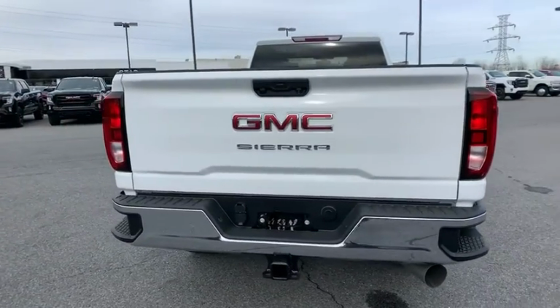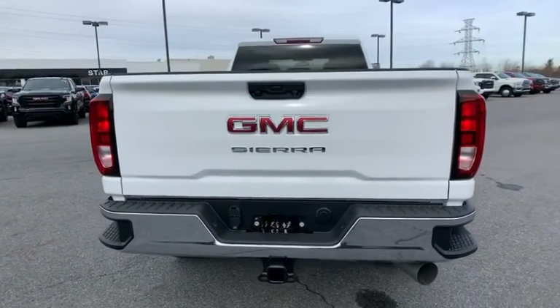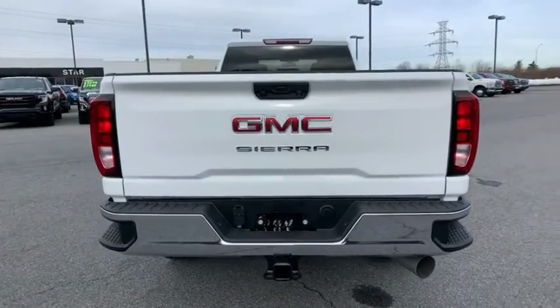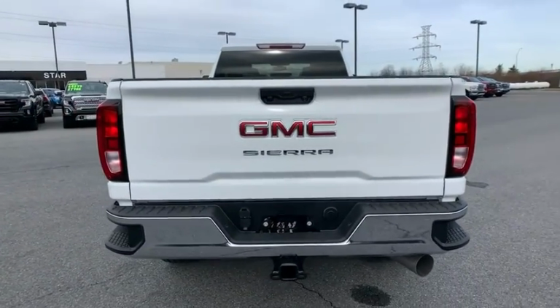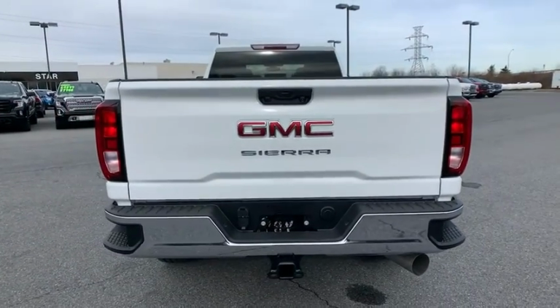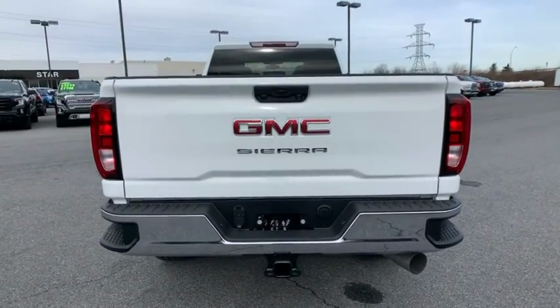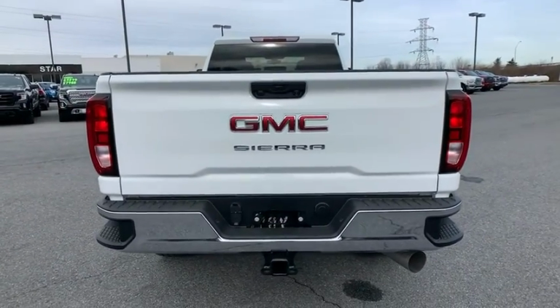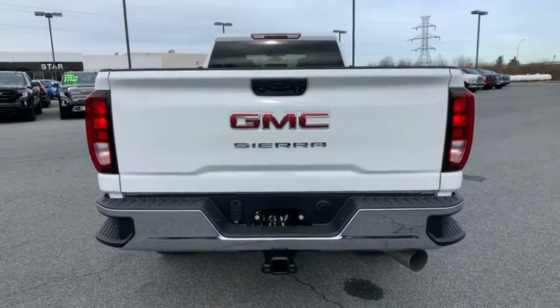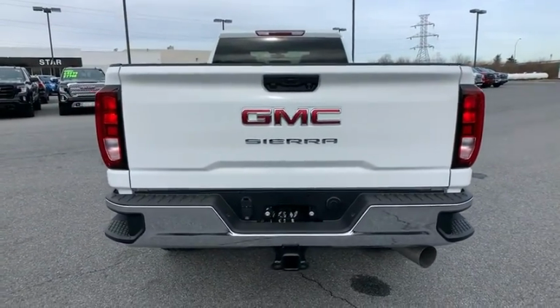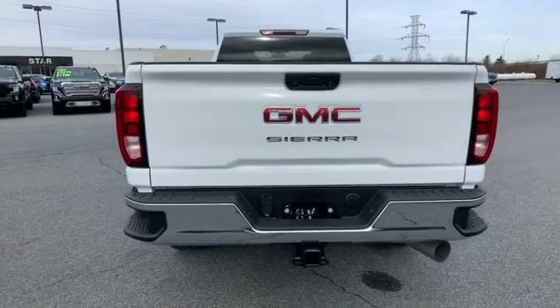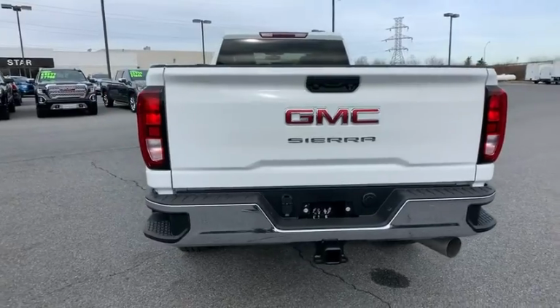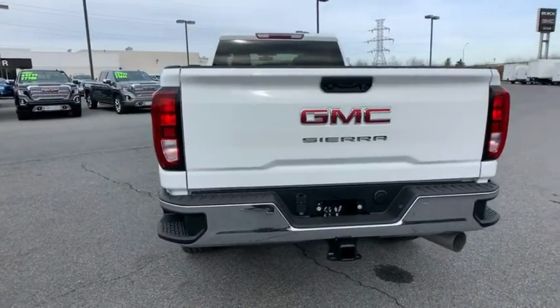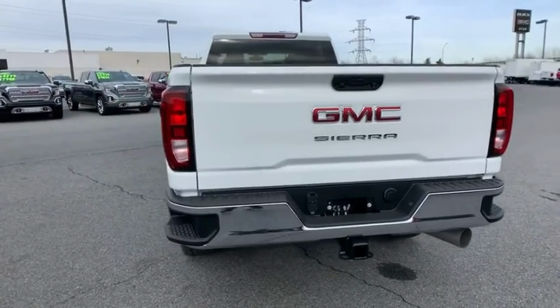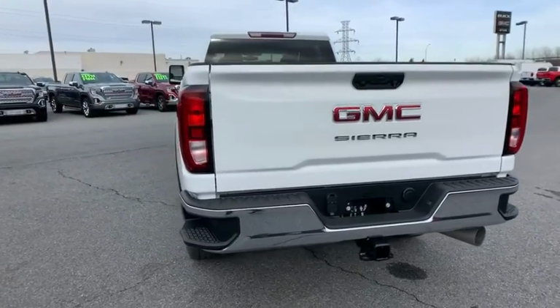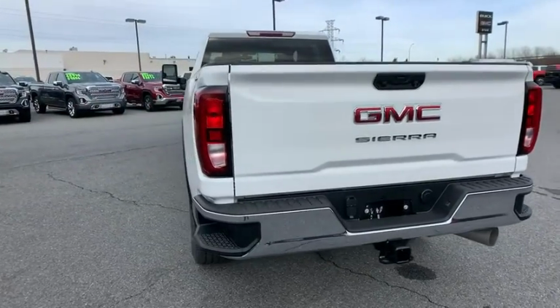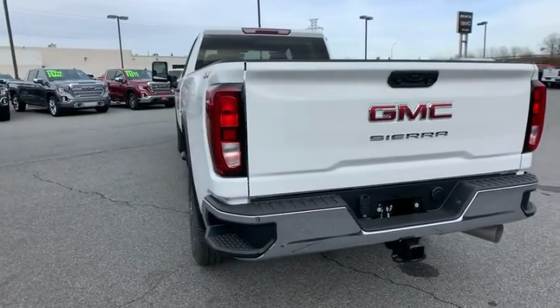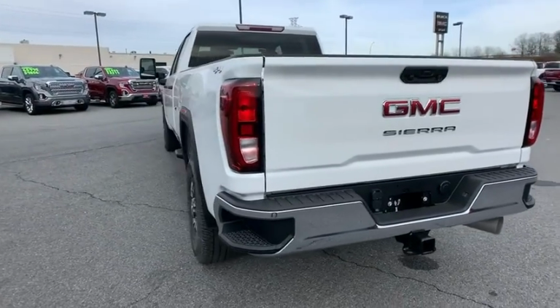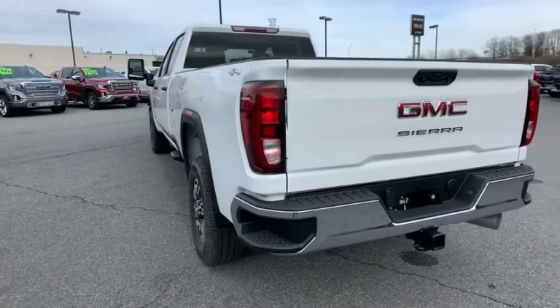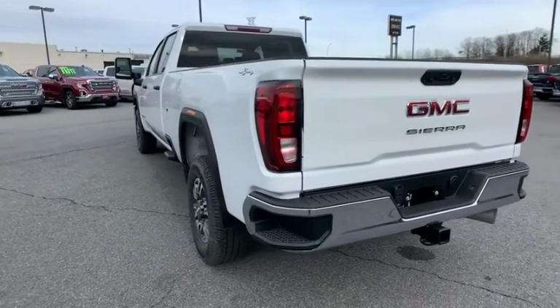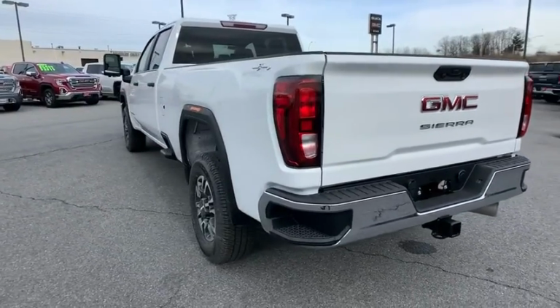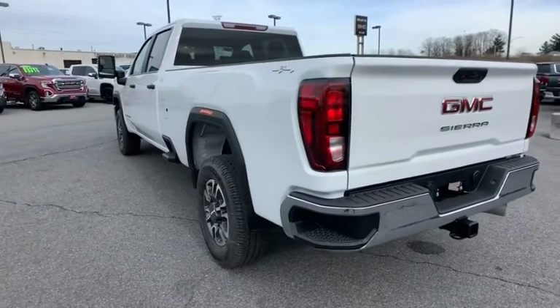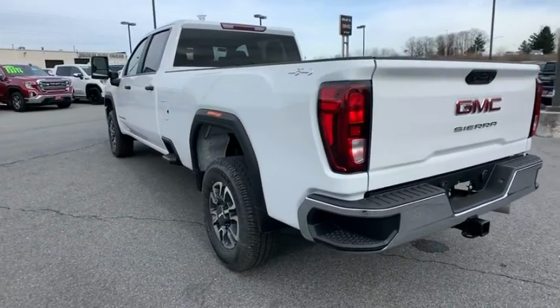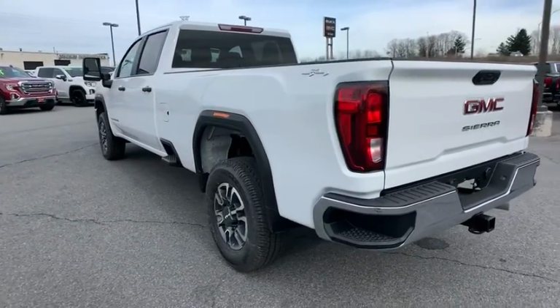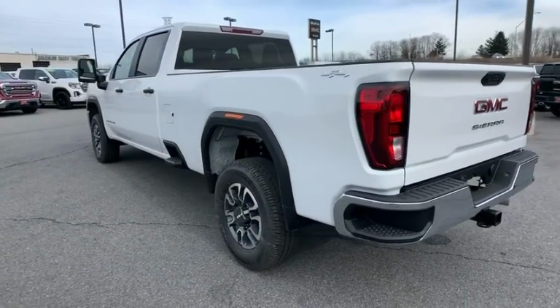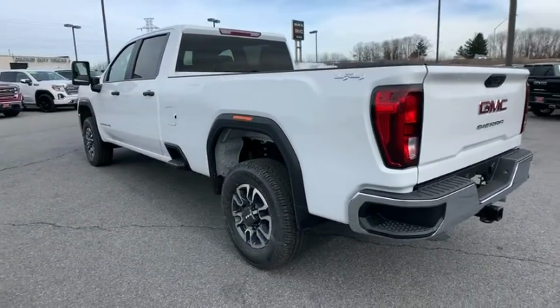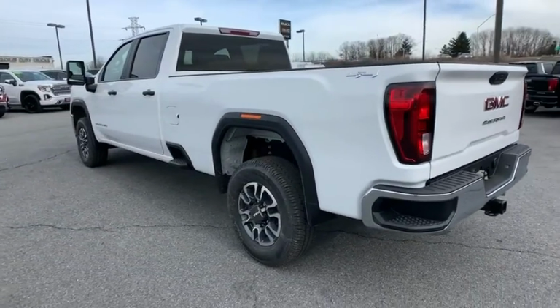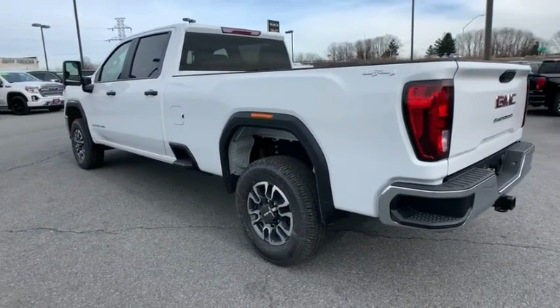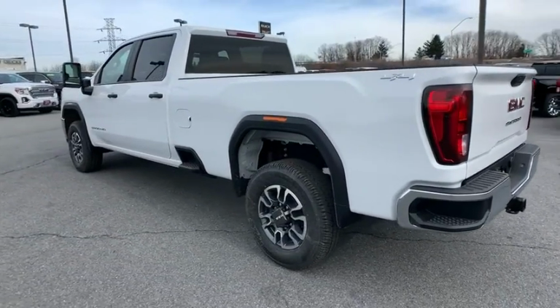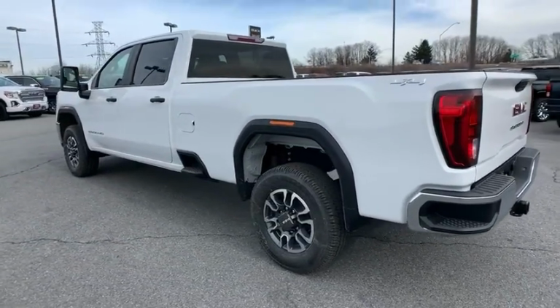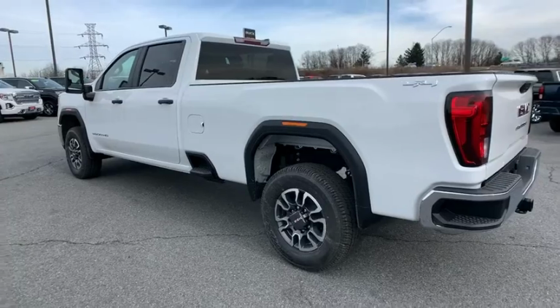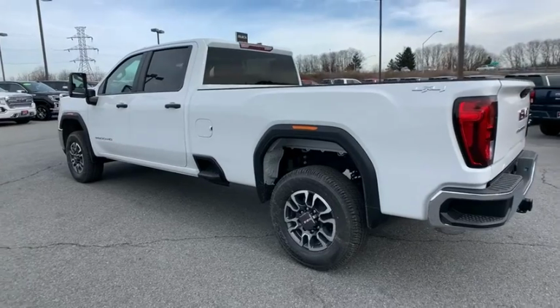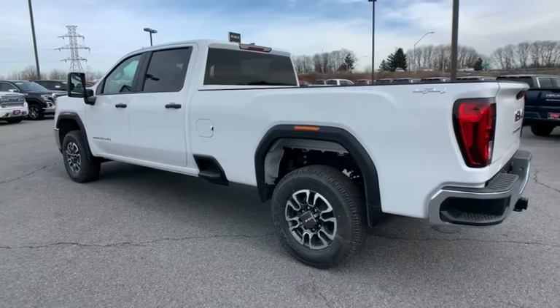Passenger vanity mirror, engine block heater, tinted glass. Take this vehicle for a spin and see why so many shoppers are now proud owners.